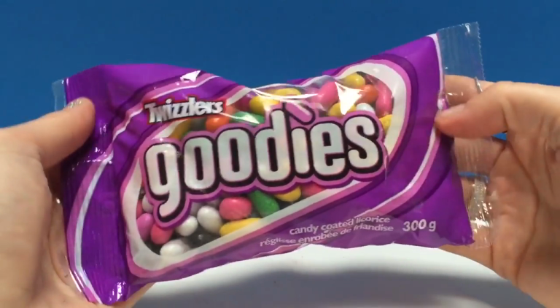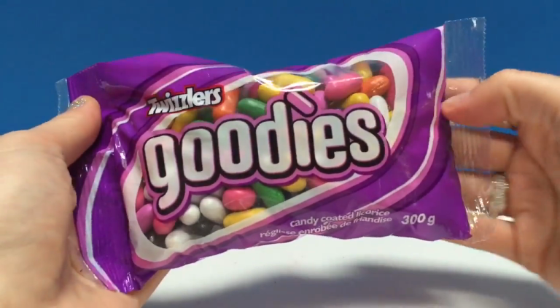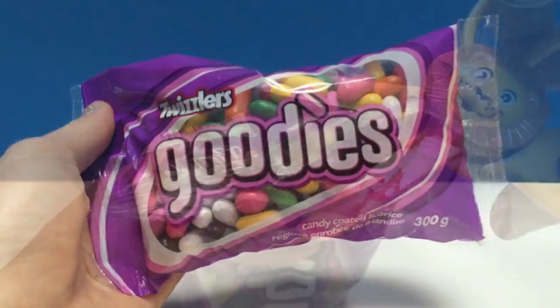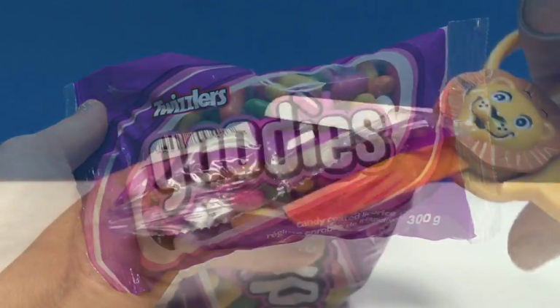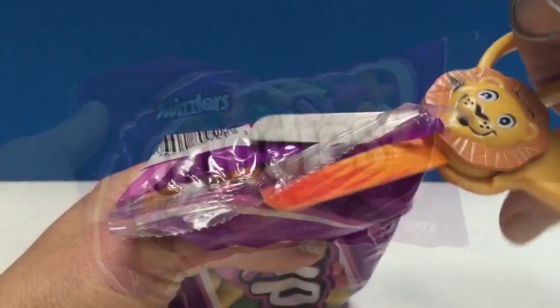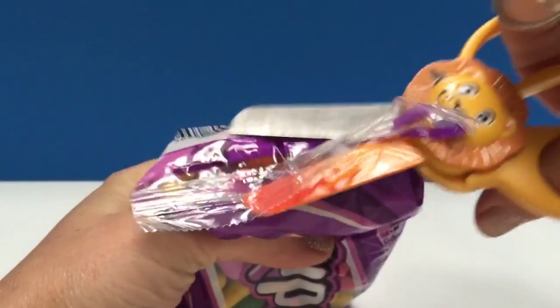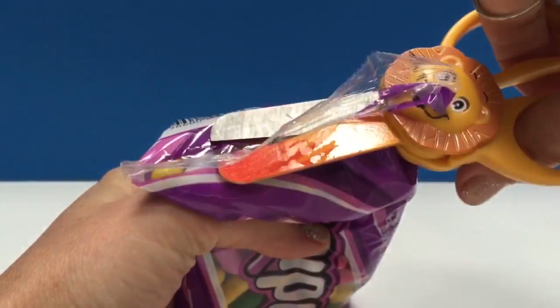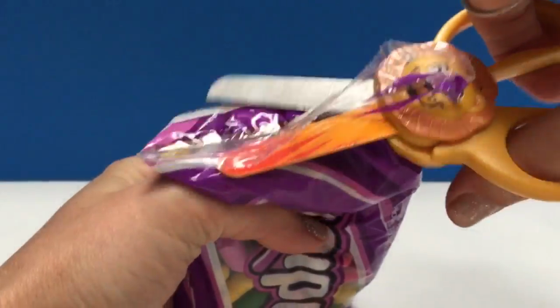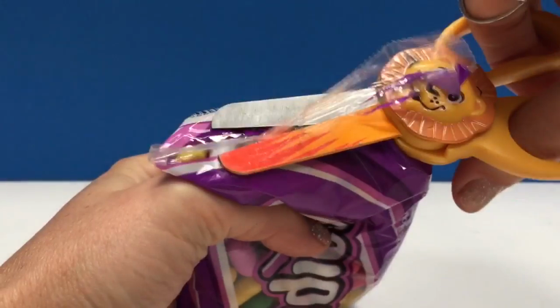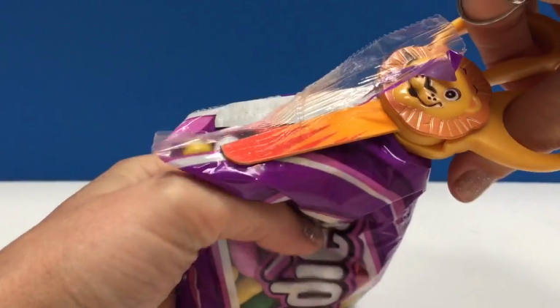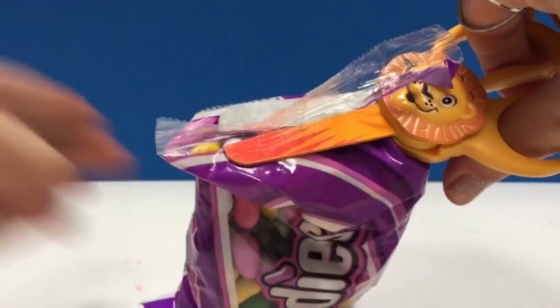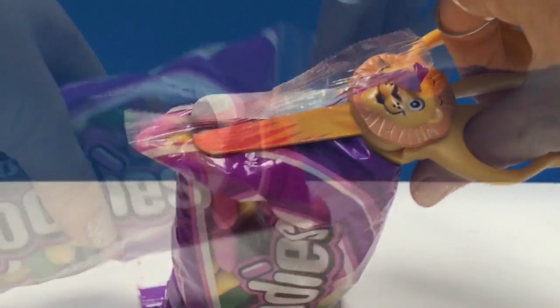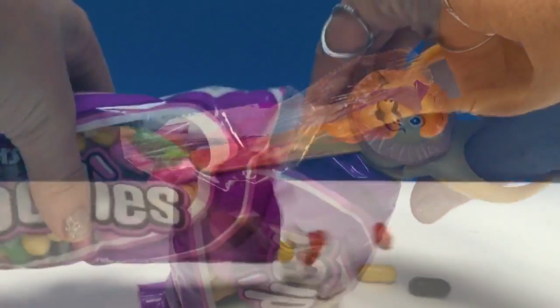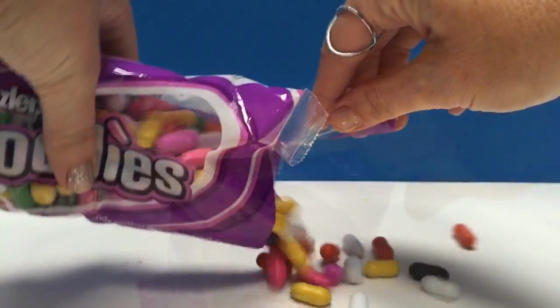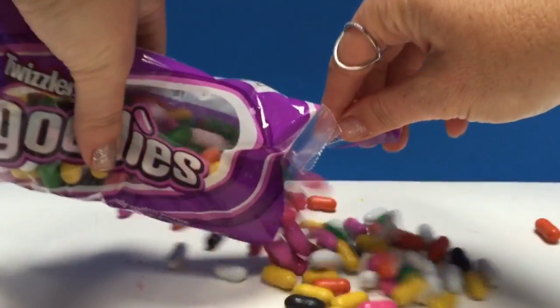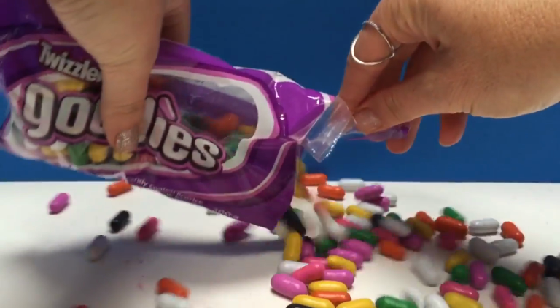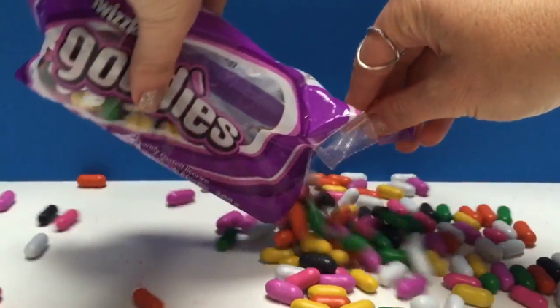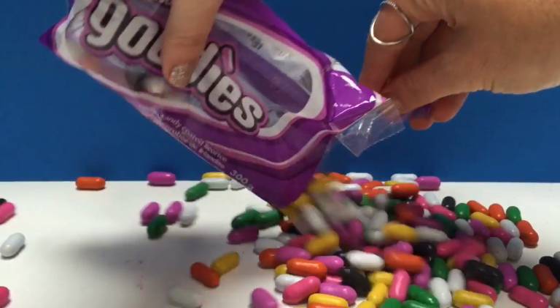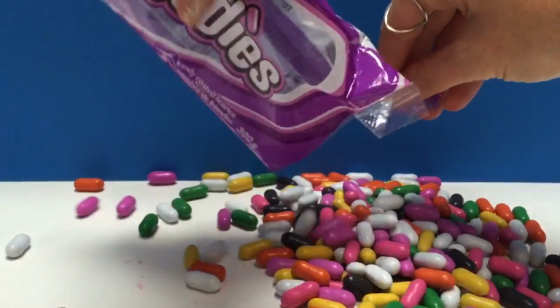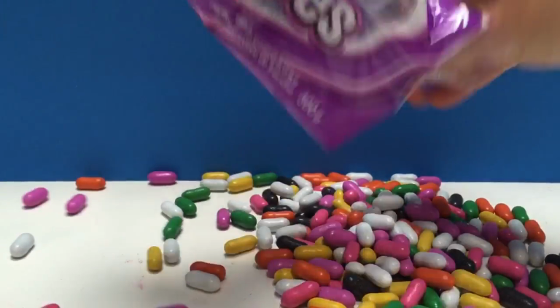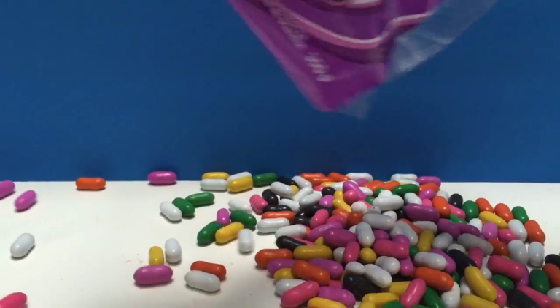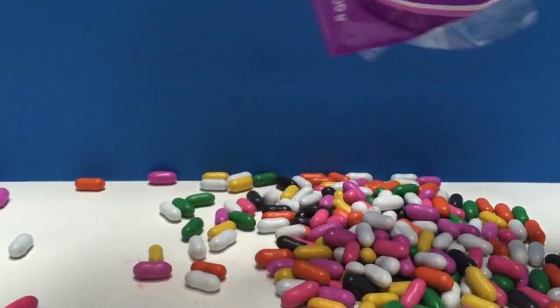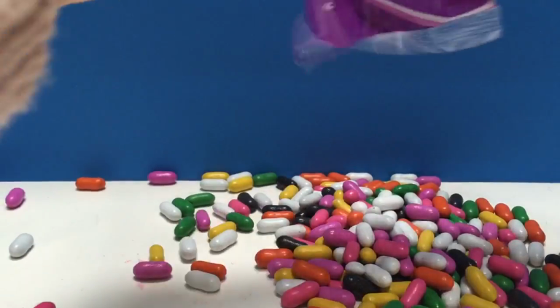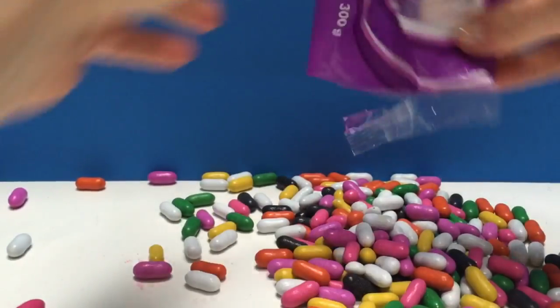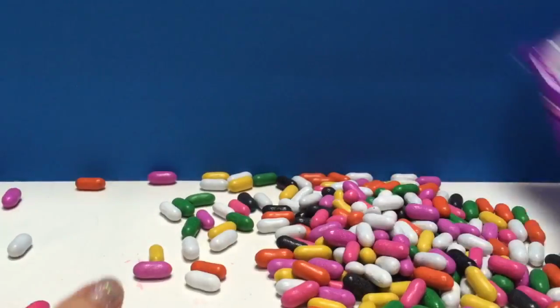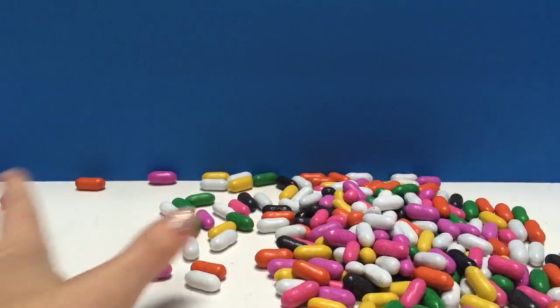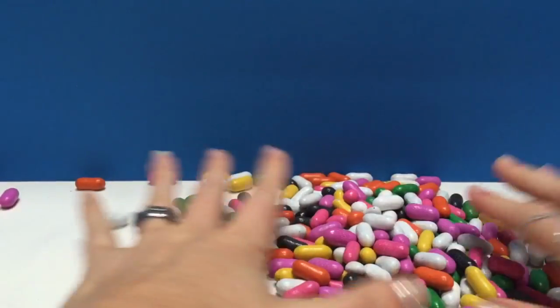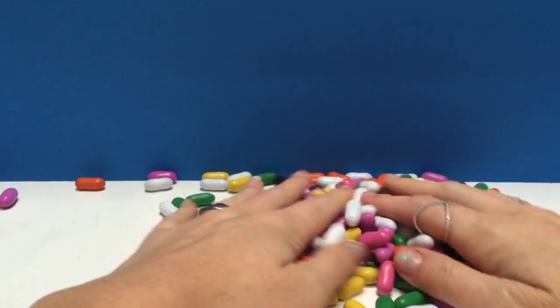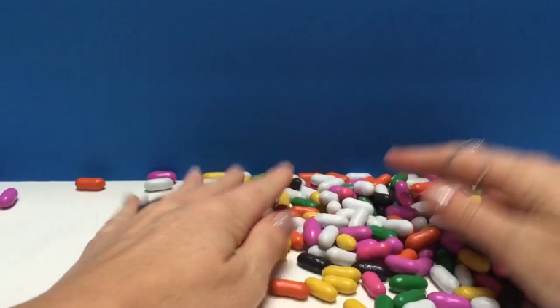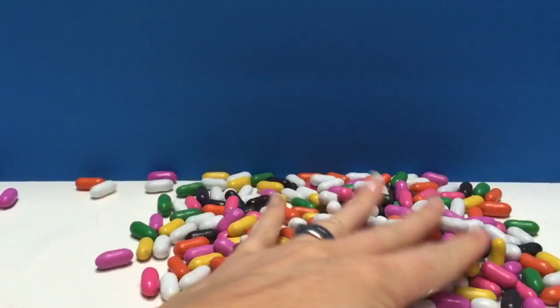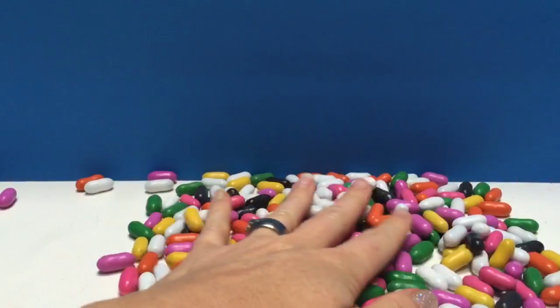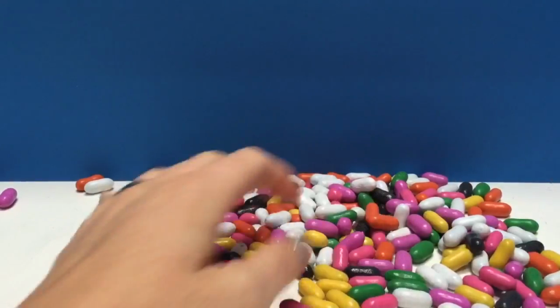Let's open them up. There's a lot of candies here.